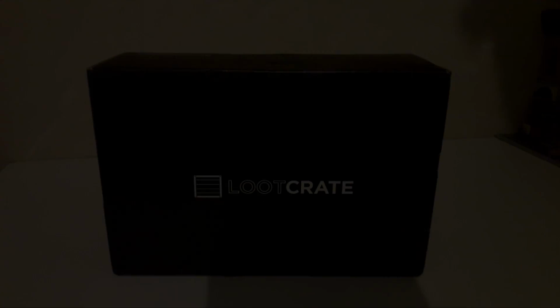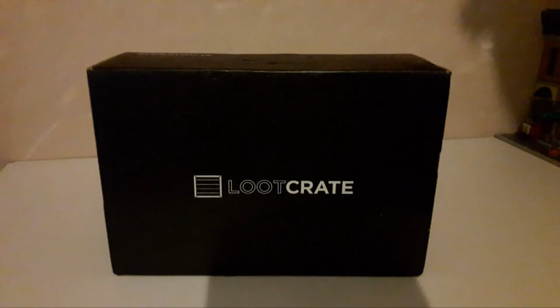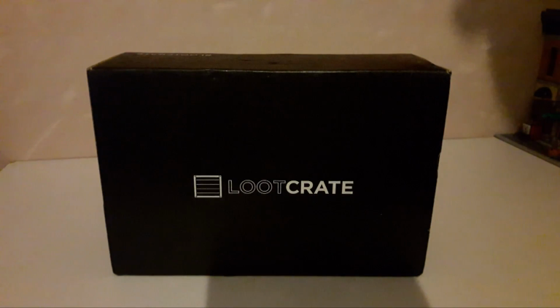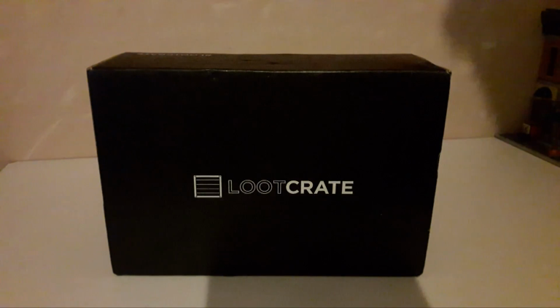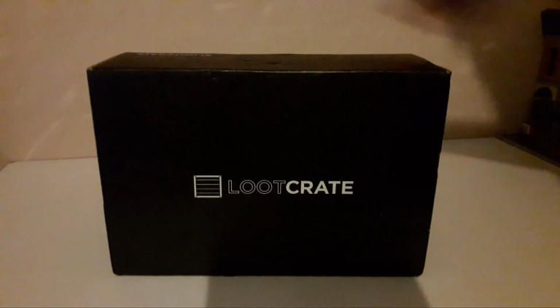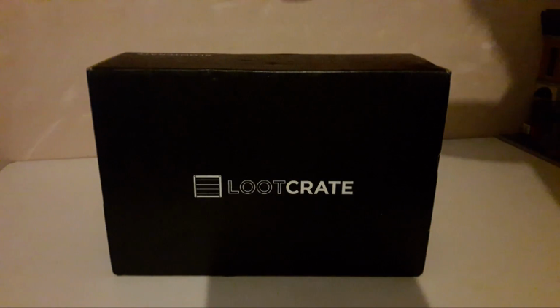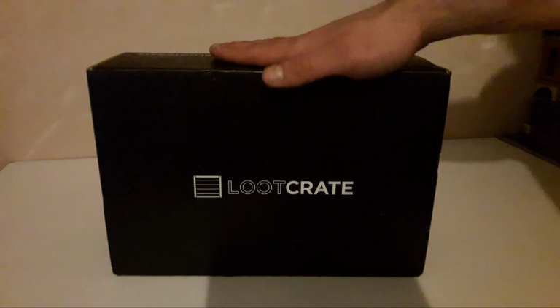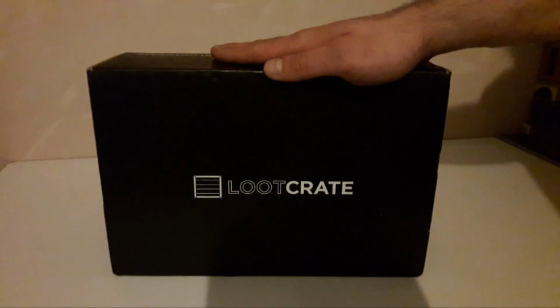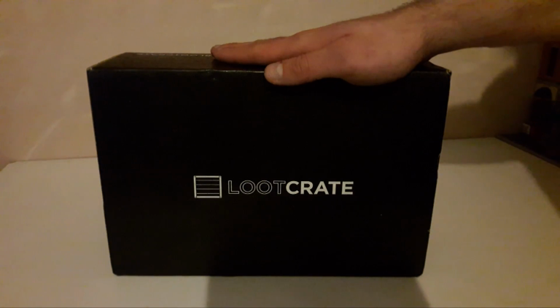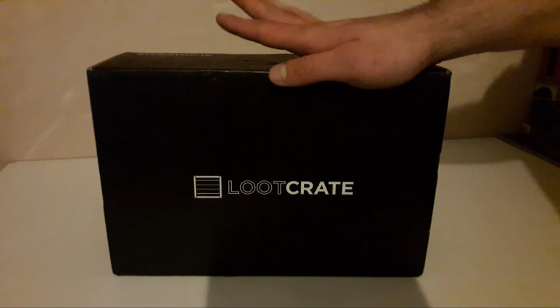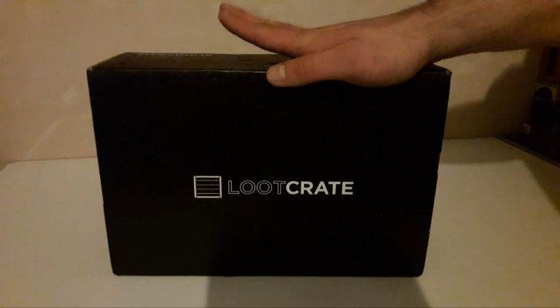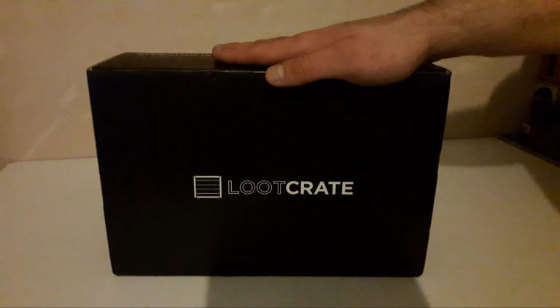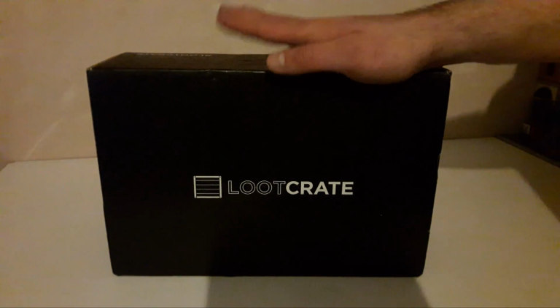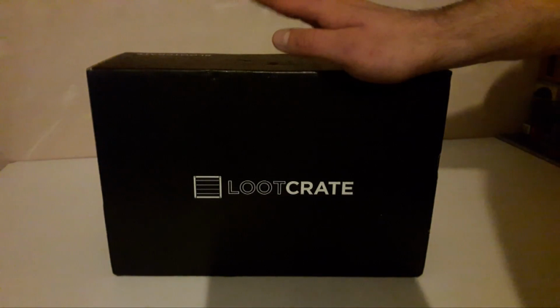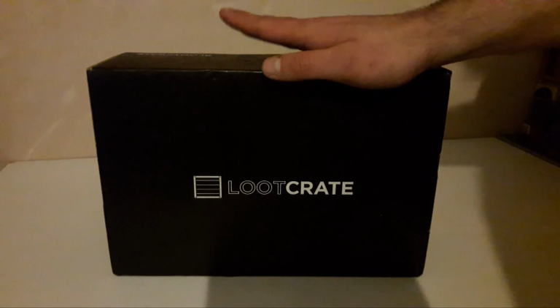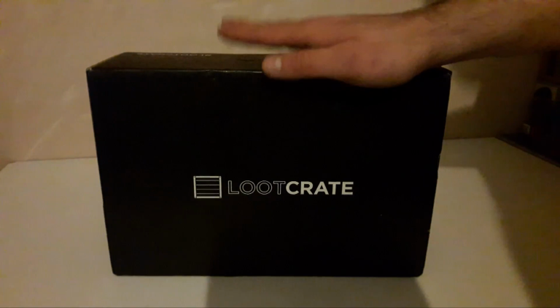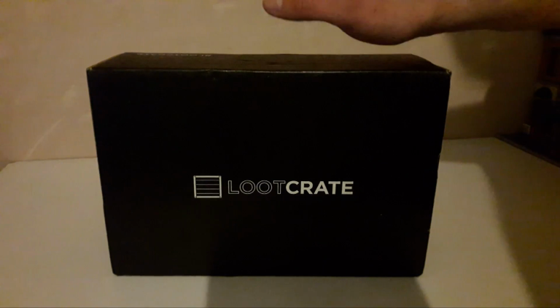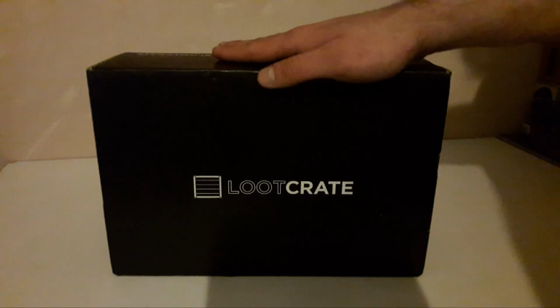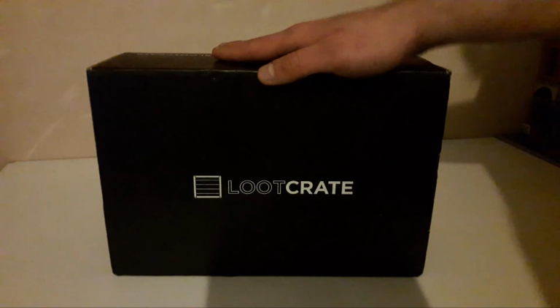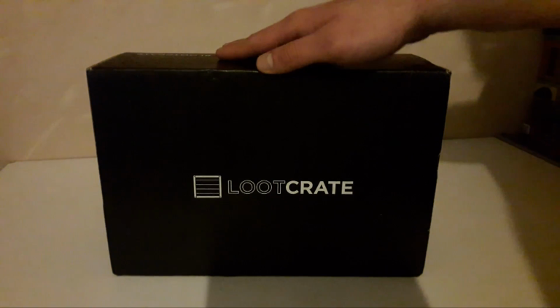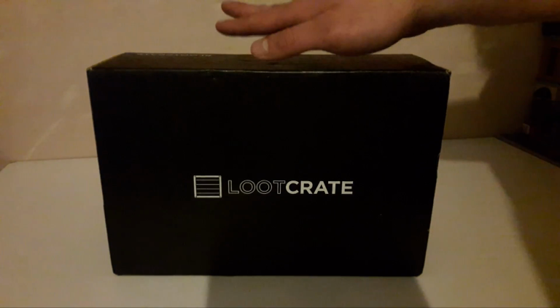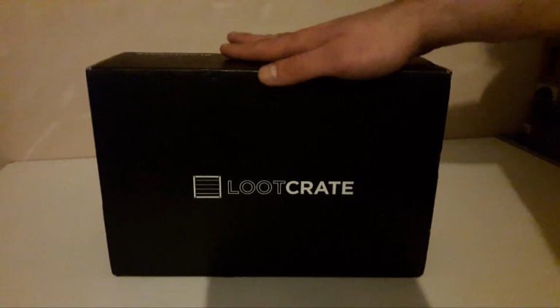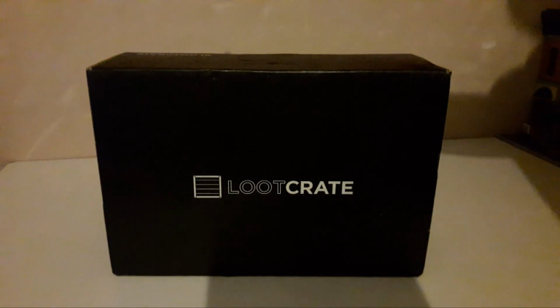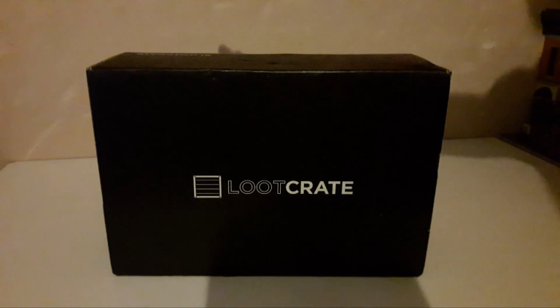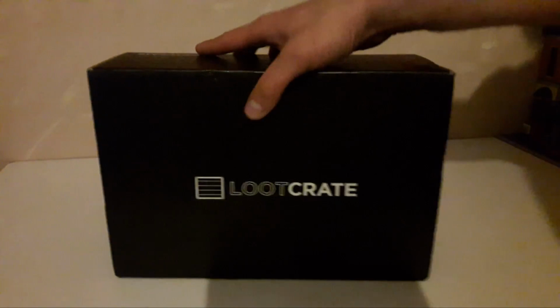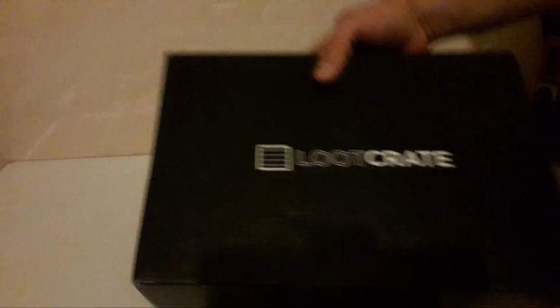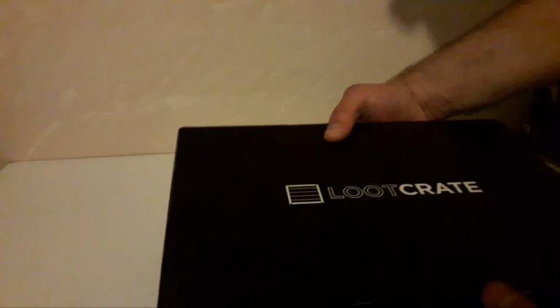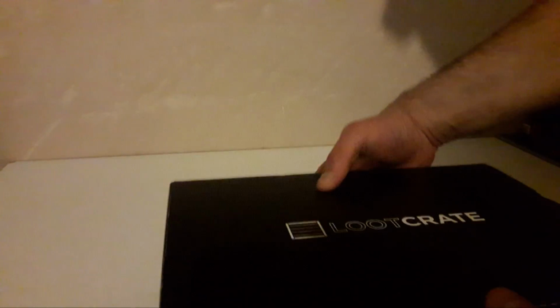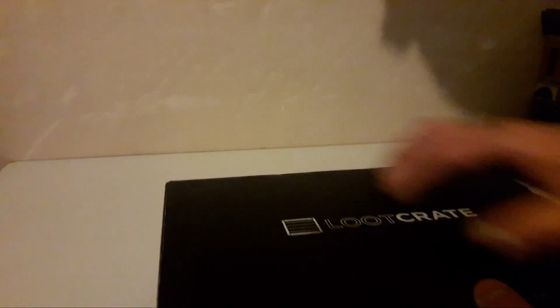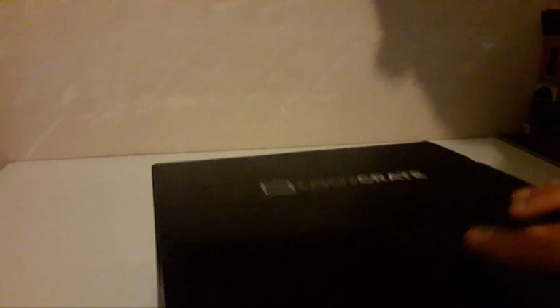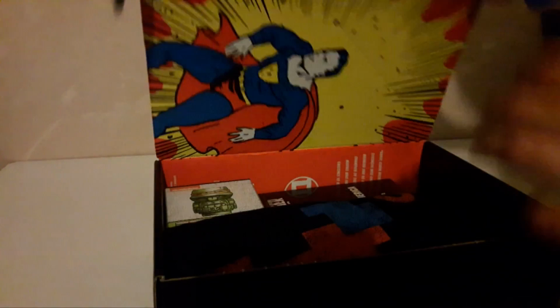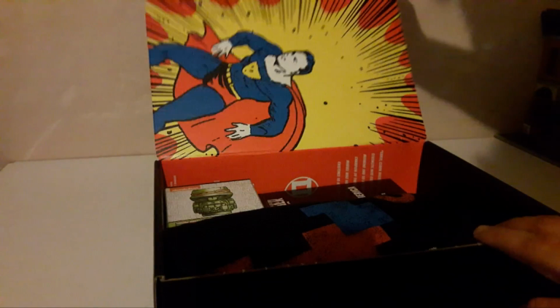Hello YouTube, I'm back again with another unboxing of Loot Crate, and this month it is Origins, the first crate of 2017. So let's crack it open and get to what's in here.